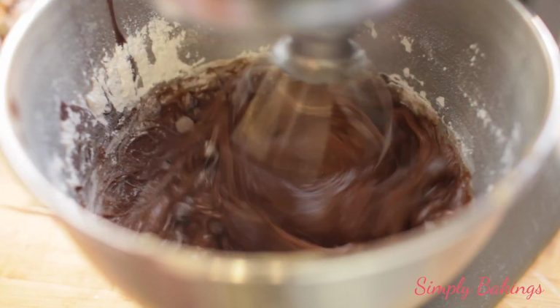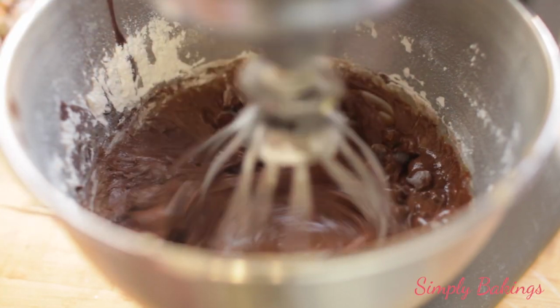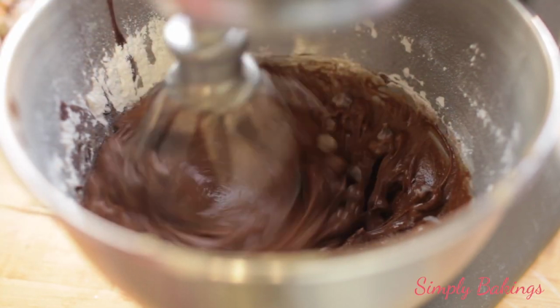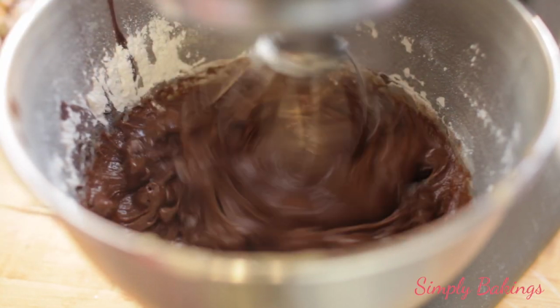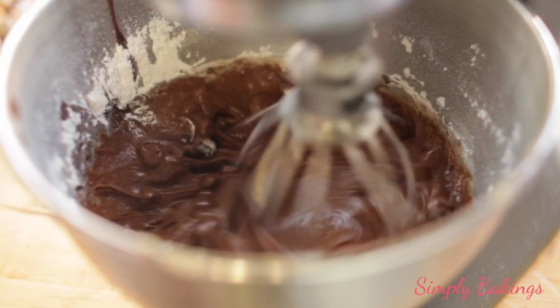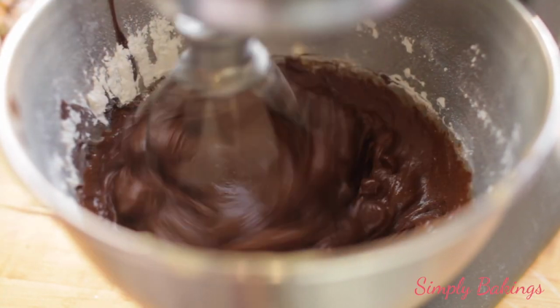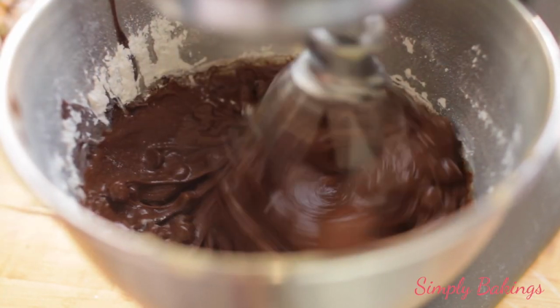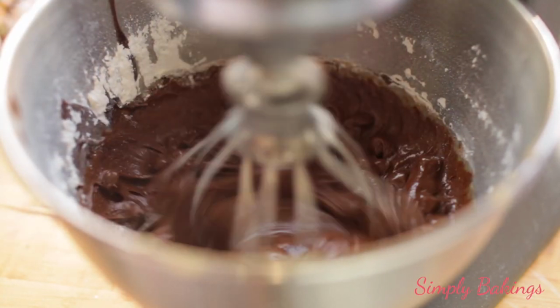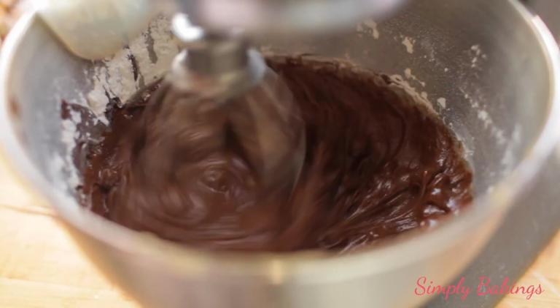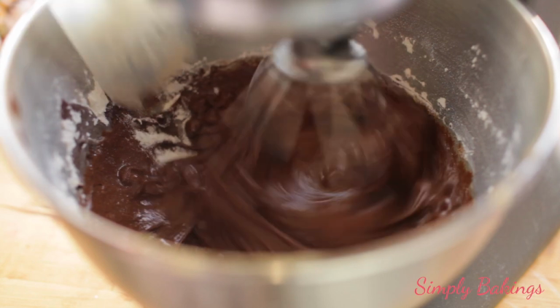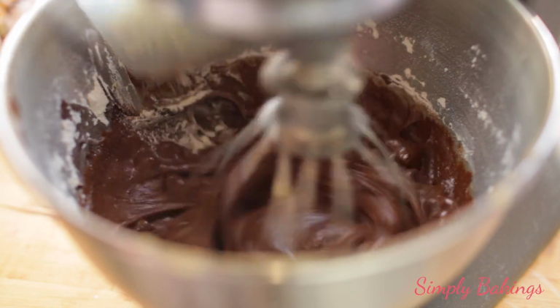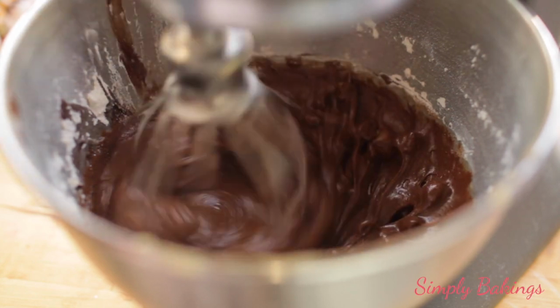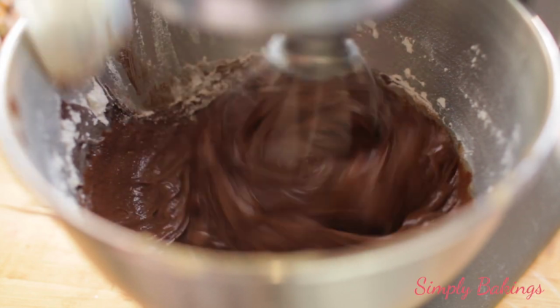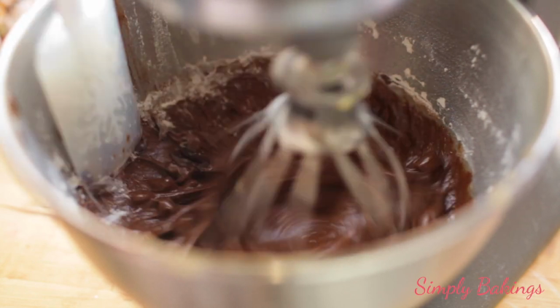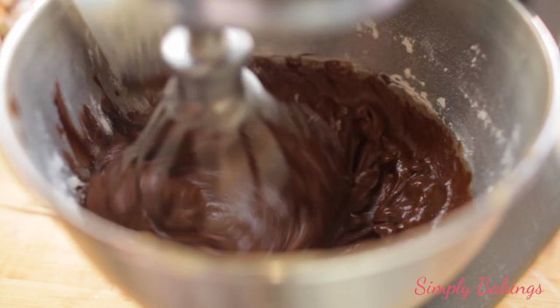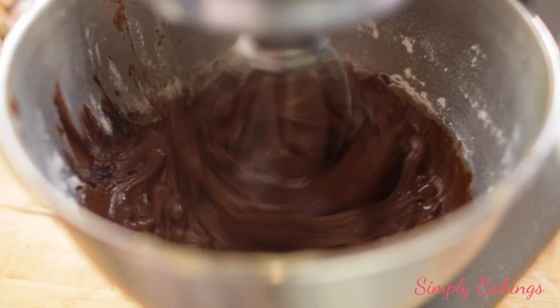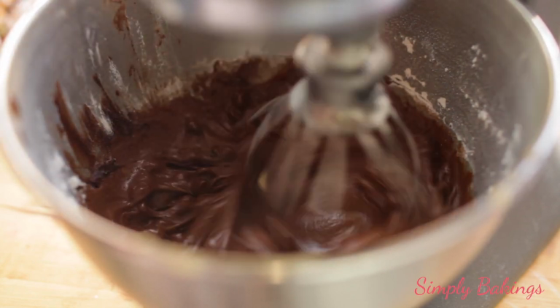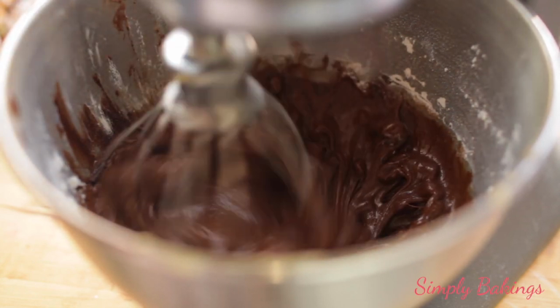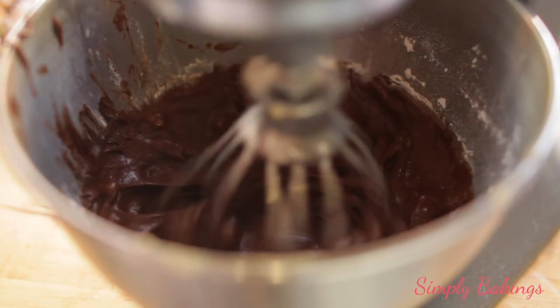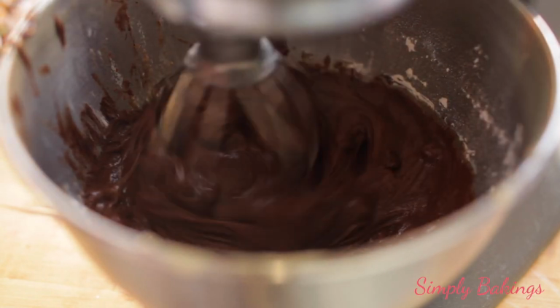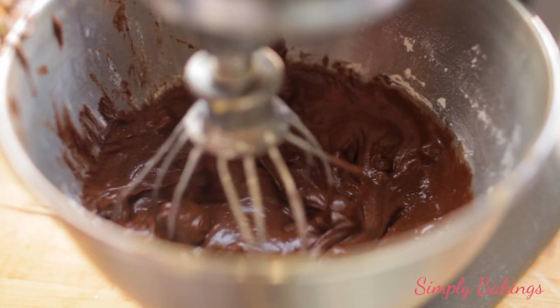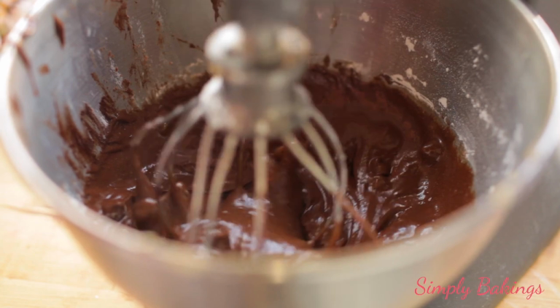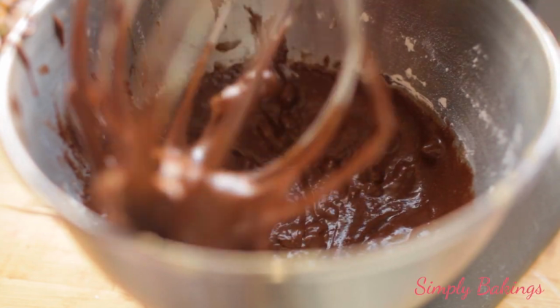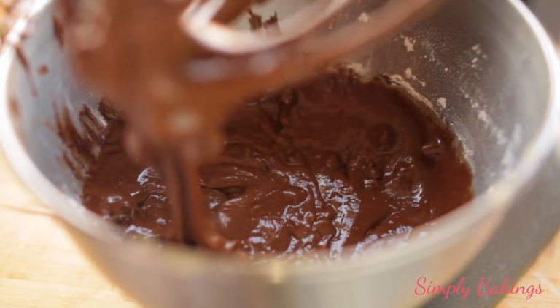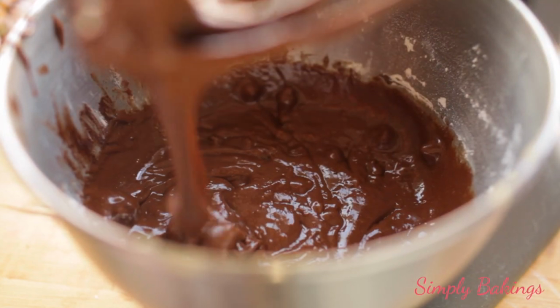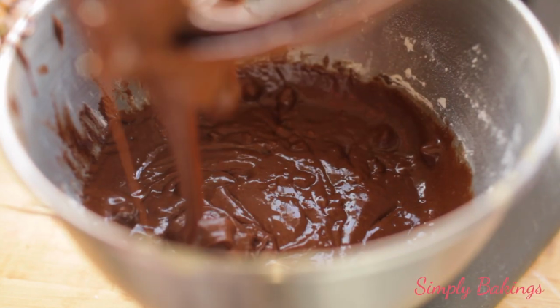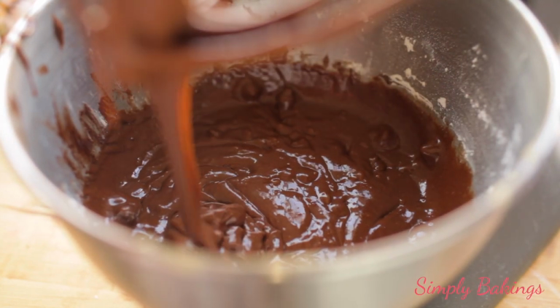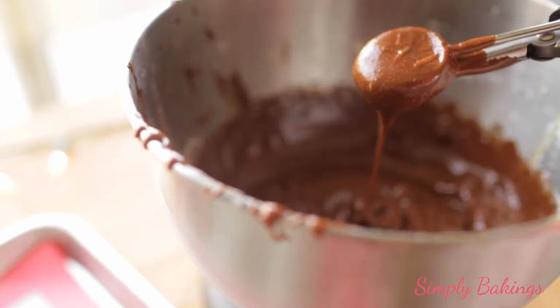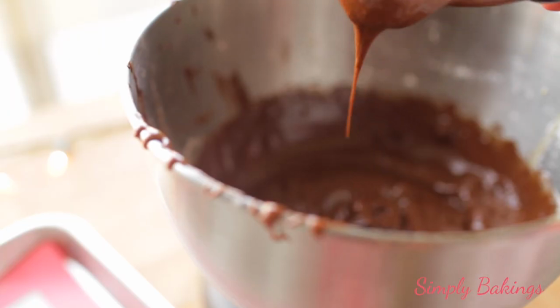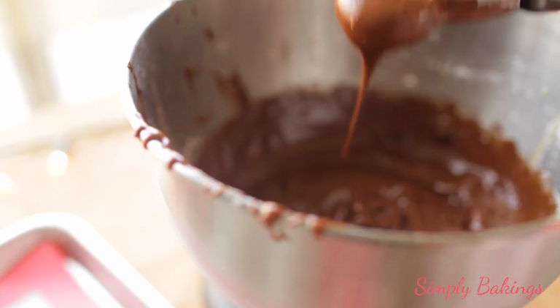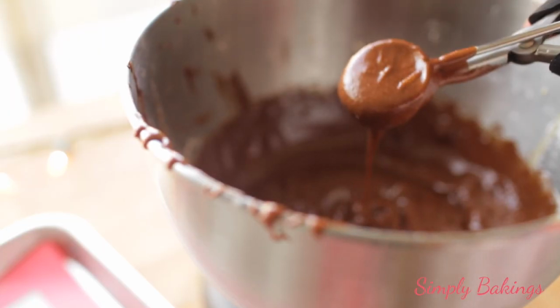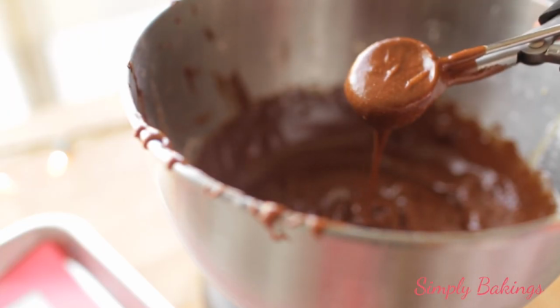And I know it doesn't look like a cookie dough batter, but that's alright because this is exactly how you want the batter to be. I found that using an ice cream scooper or a cookie dough scooper to transfer the cookie dough into the pan was the easiest.